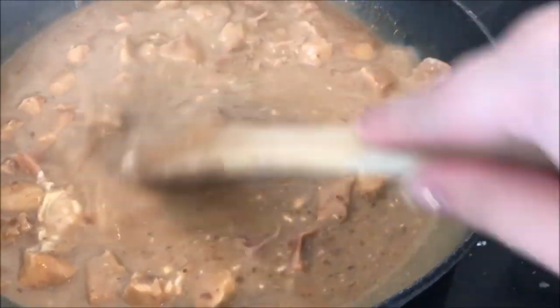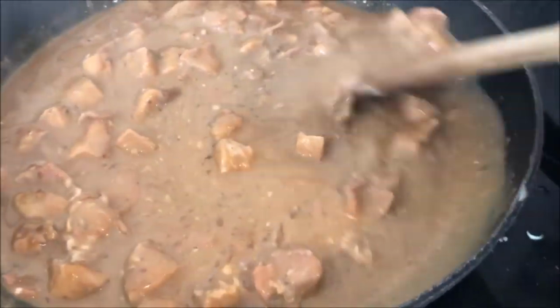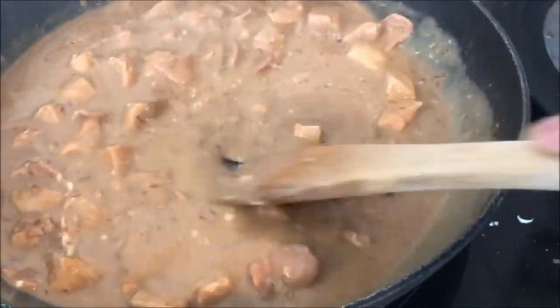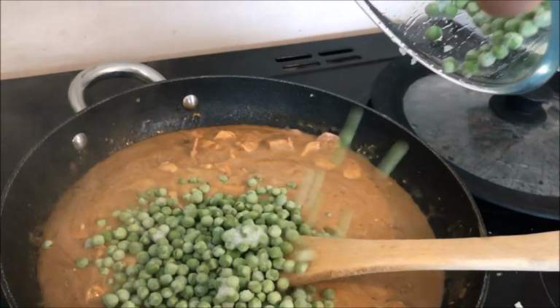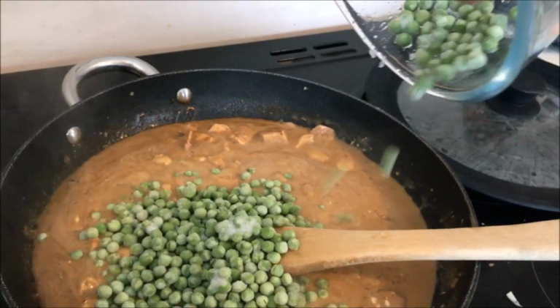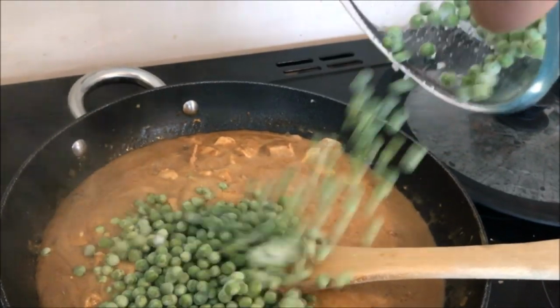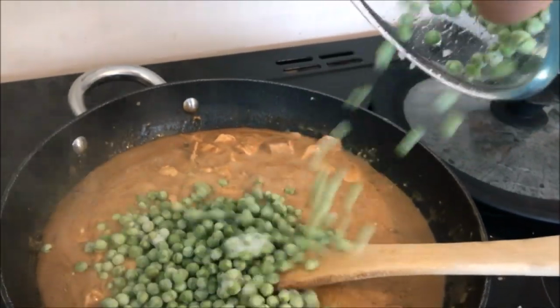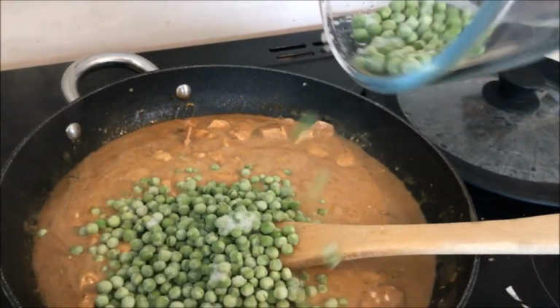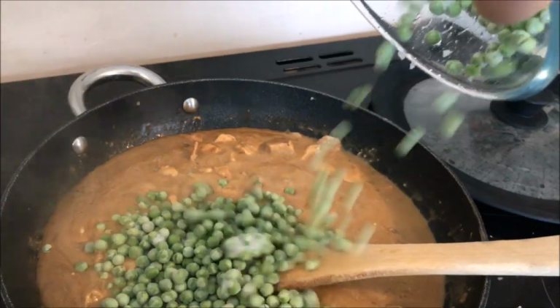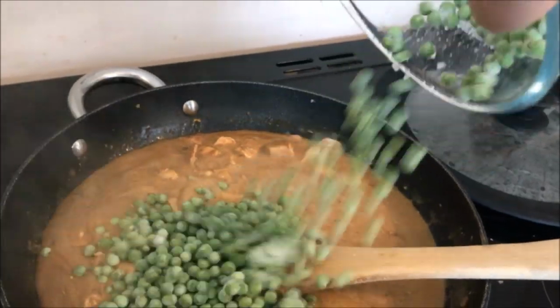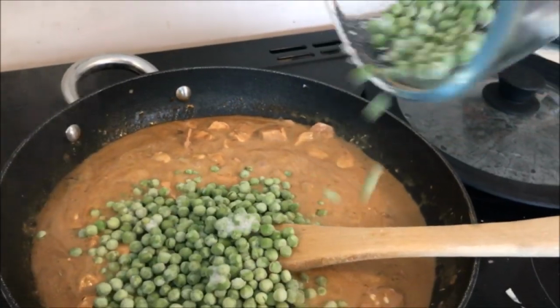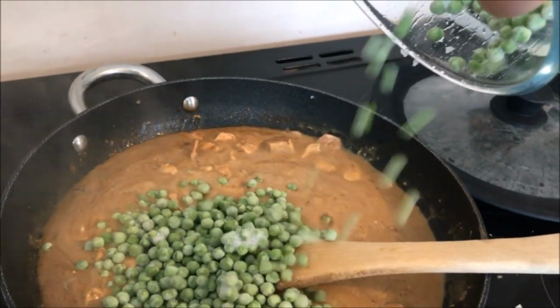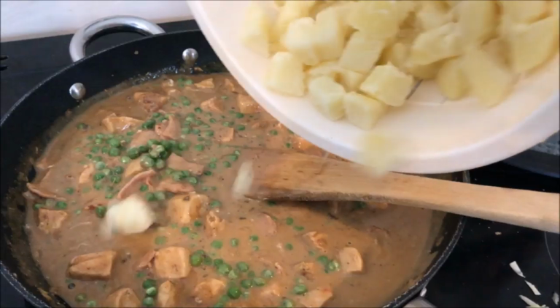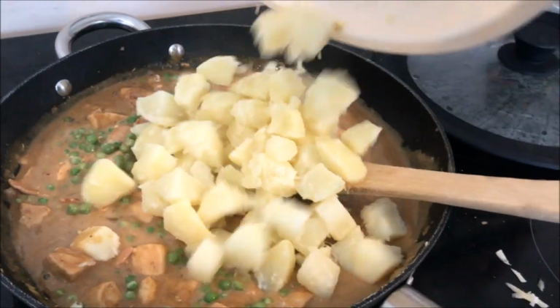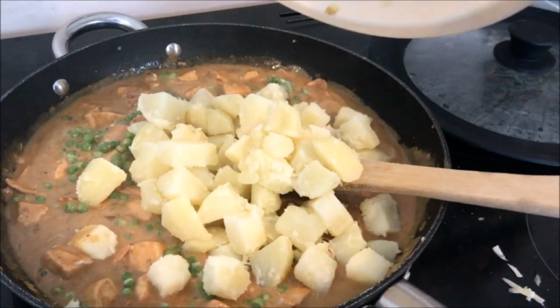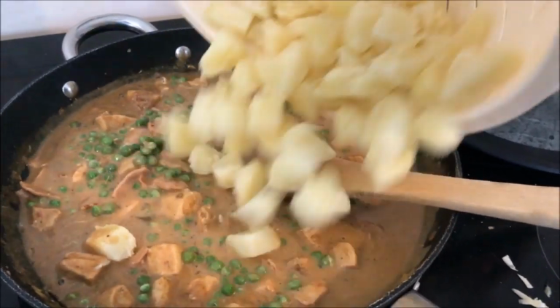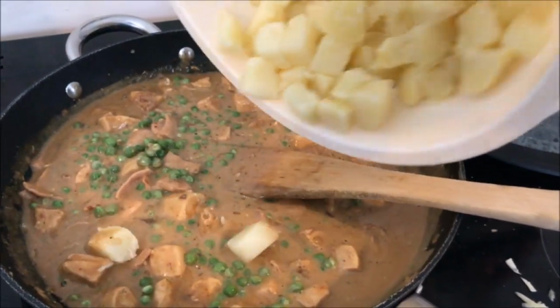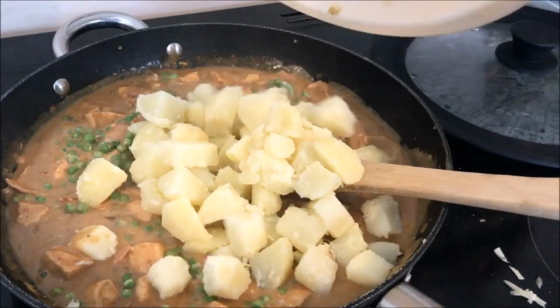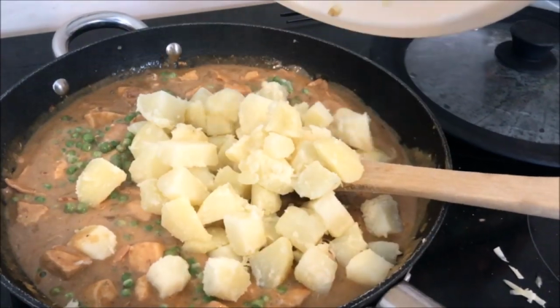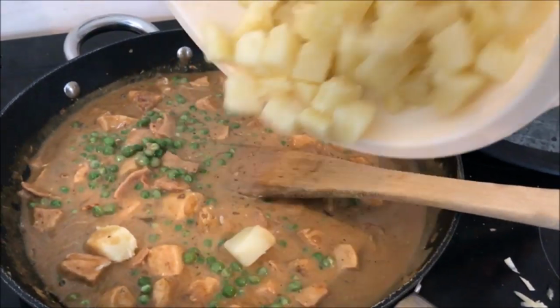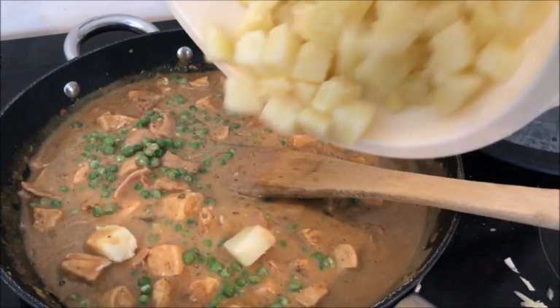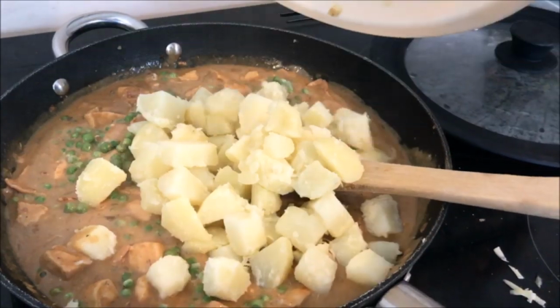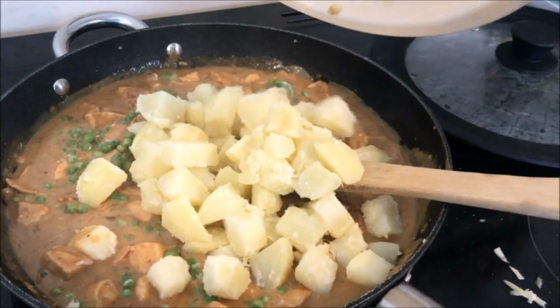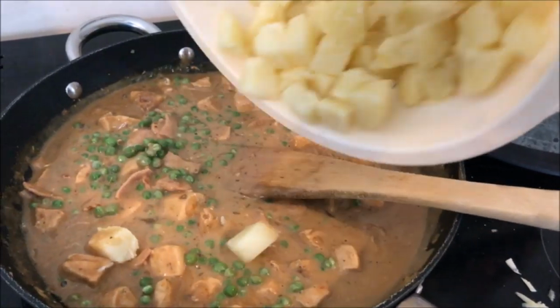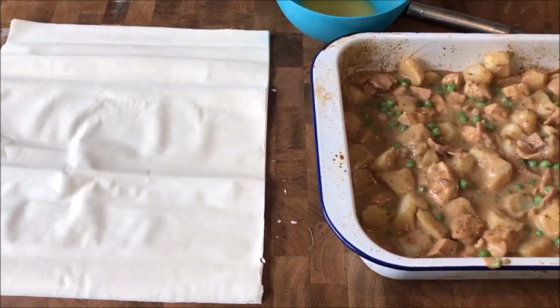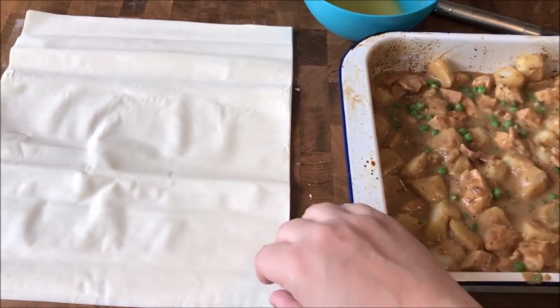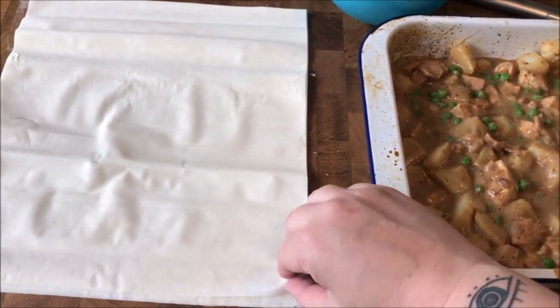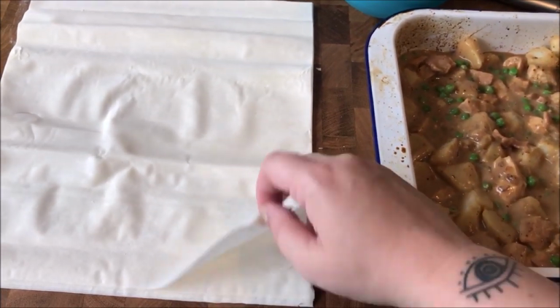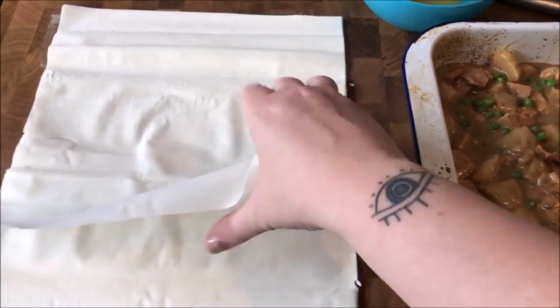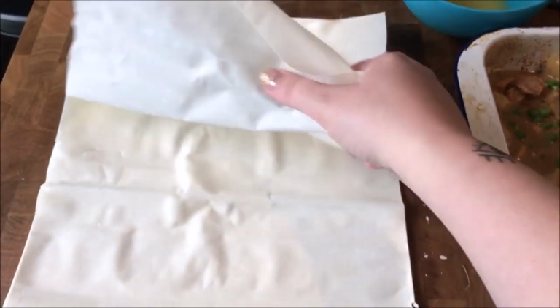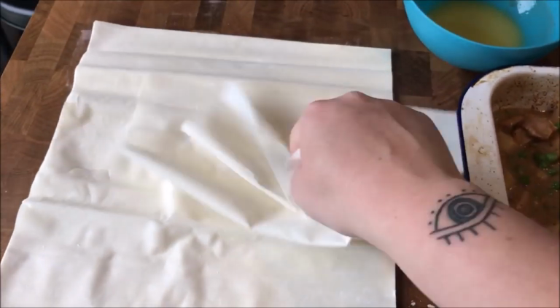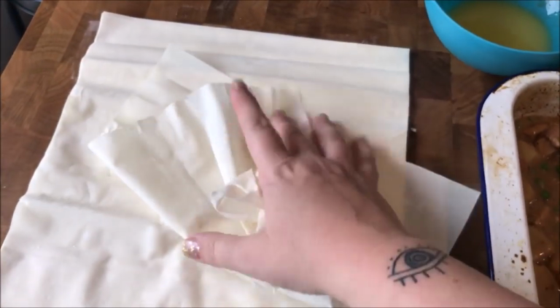Keep stirring. Next up, add 180 grams of frozen peas — petit pois if you have them, regular peas are fine too — then add the boiled potatoes, give it a mix, and chuck it all into your pie dish.